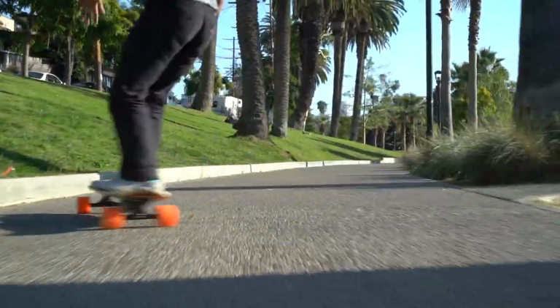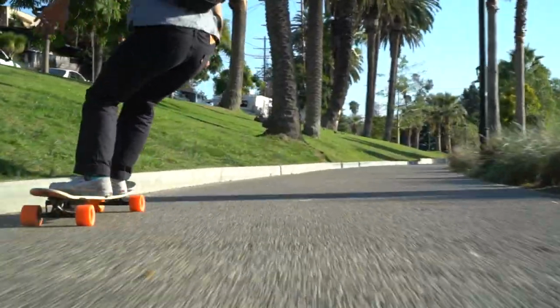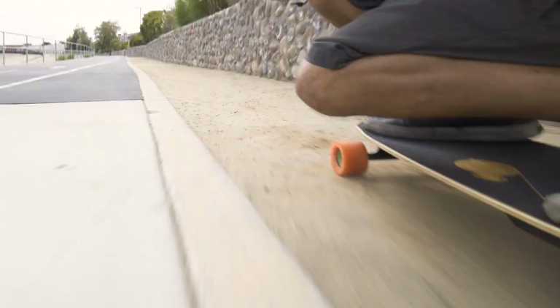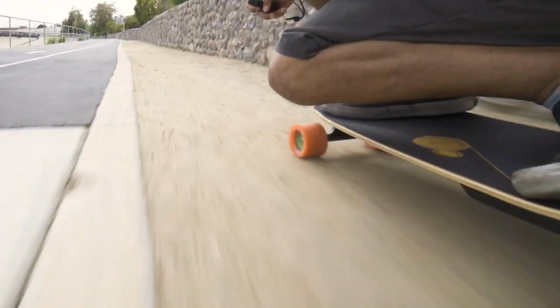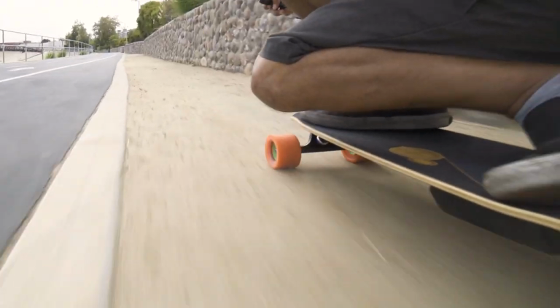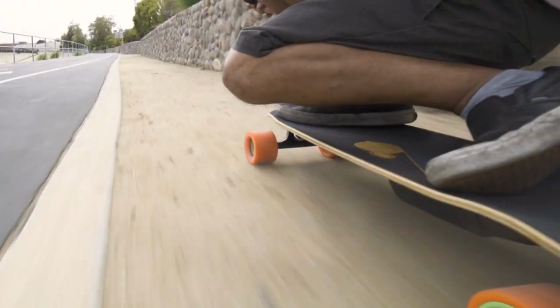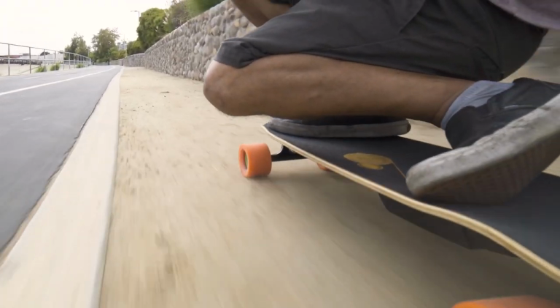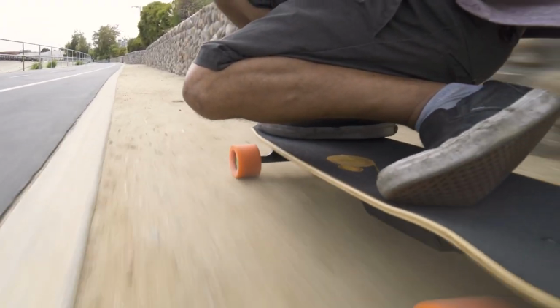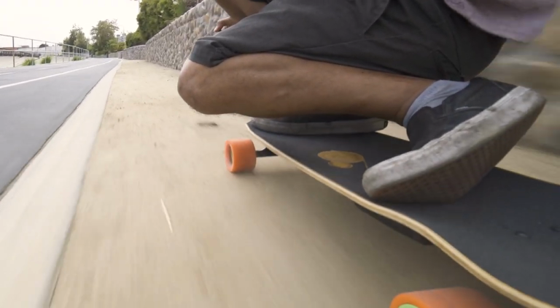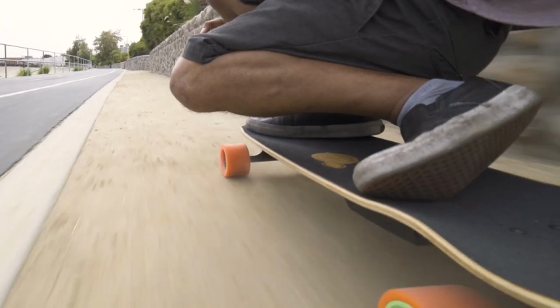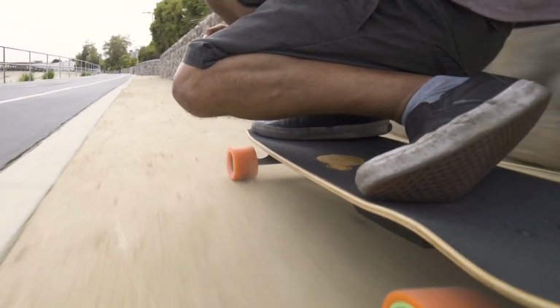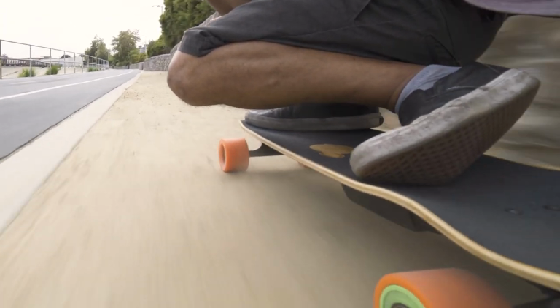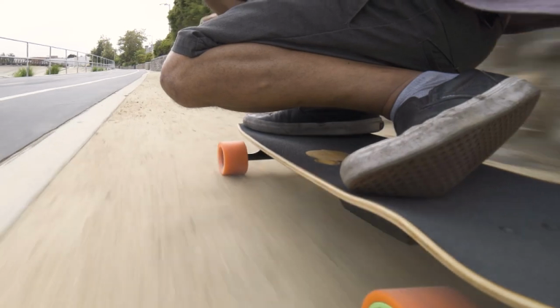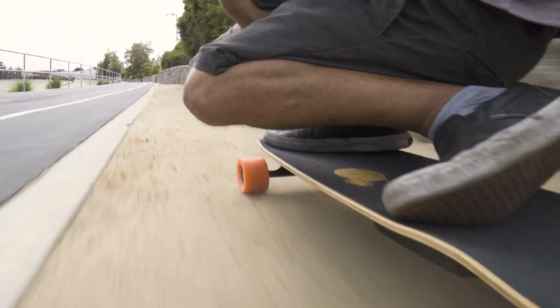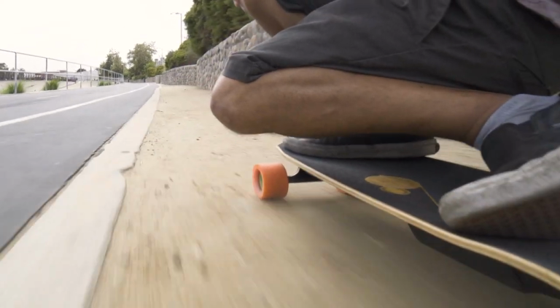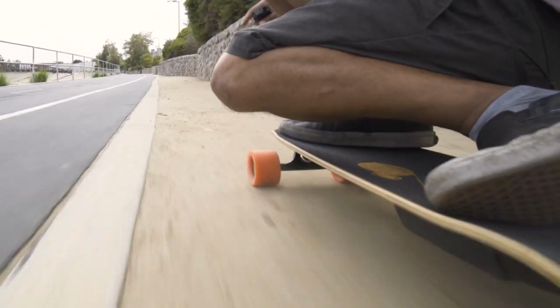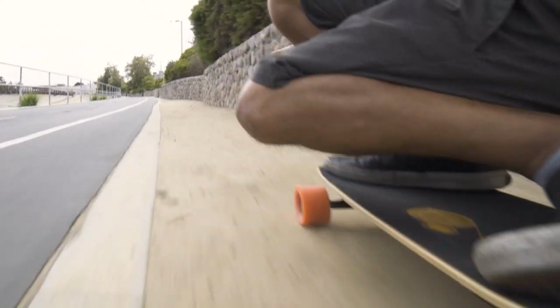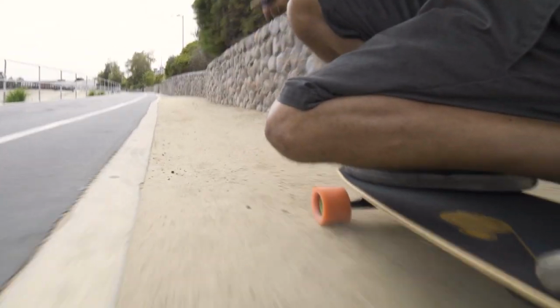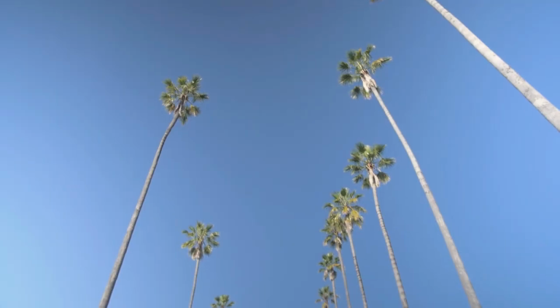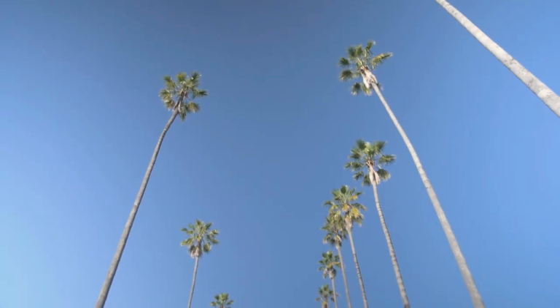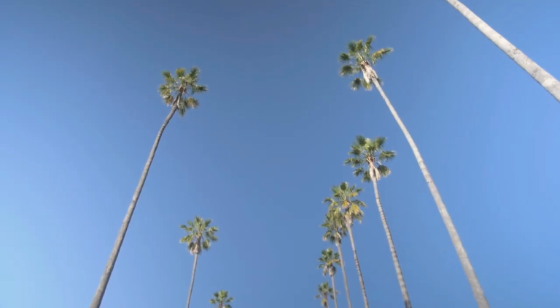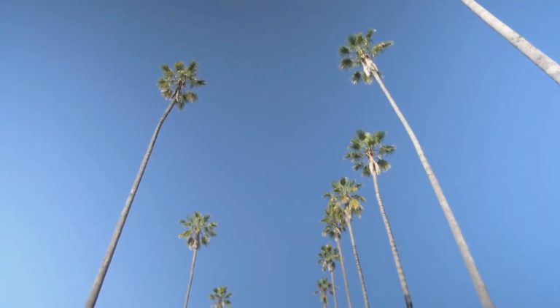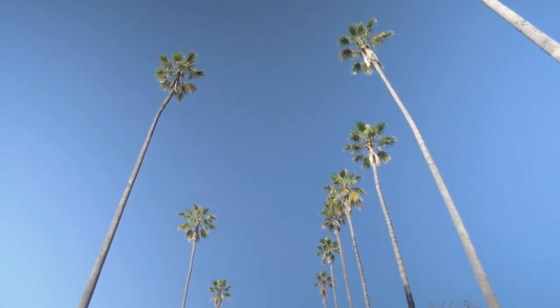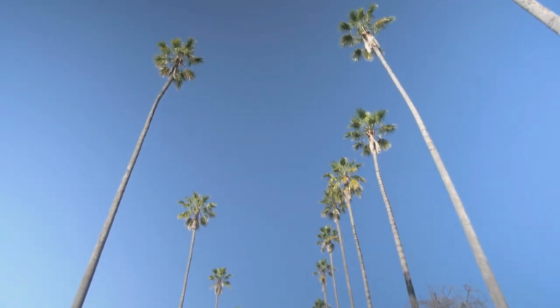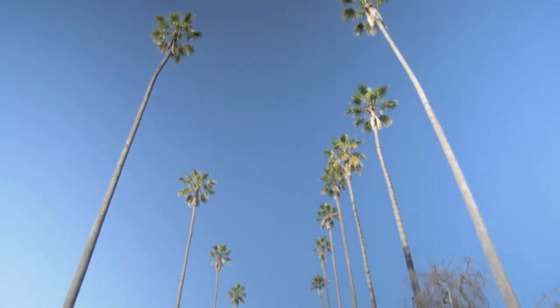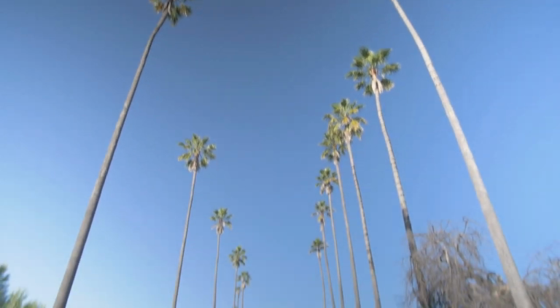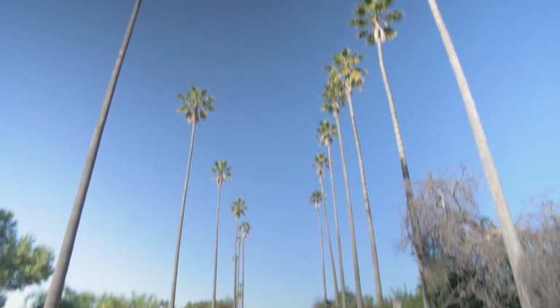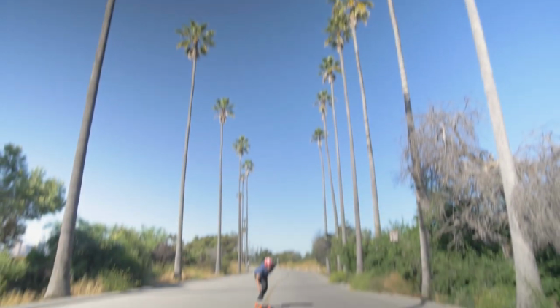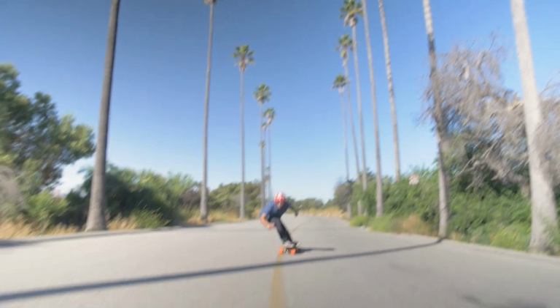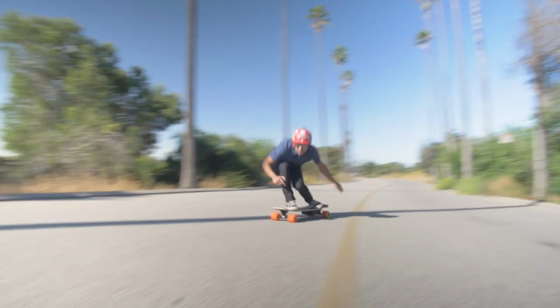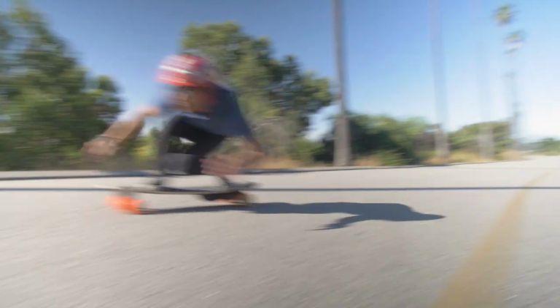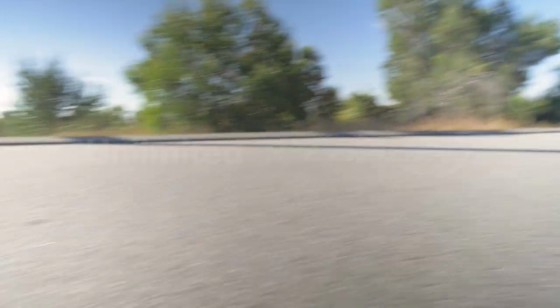When riding over slippery surfaces, use the same caution as you would when operating a fully electric skateboard. That covers everything for Unlimited mode. If you have any questions, contact Unlimited support.